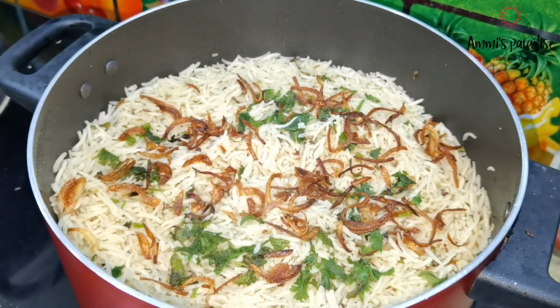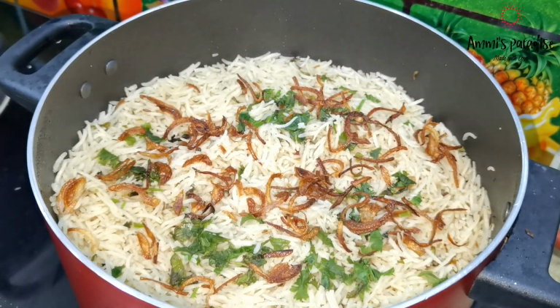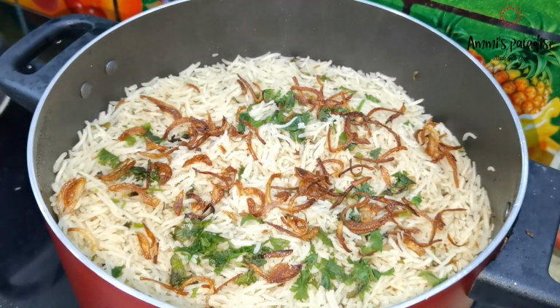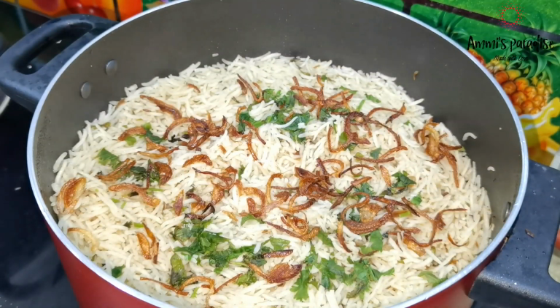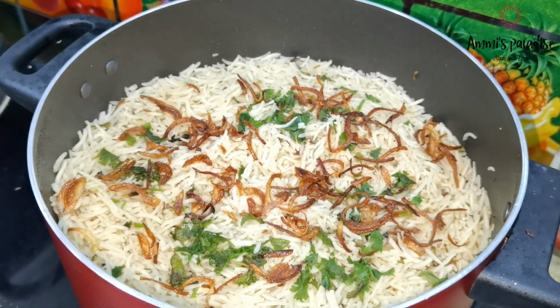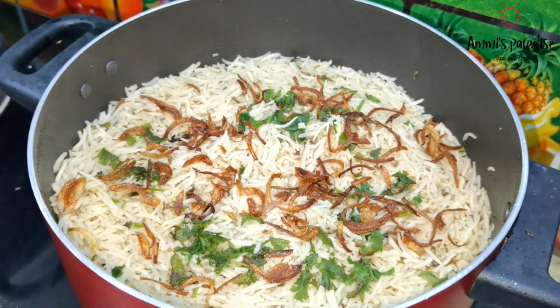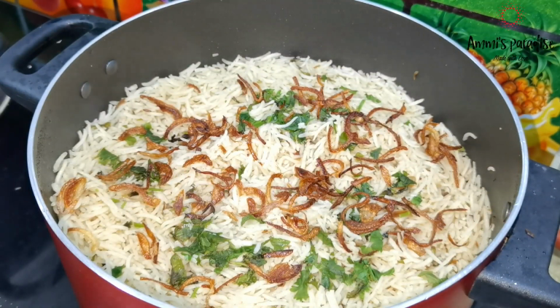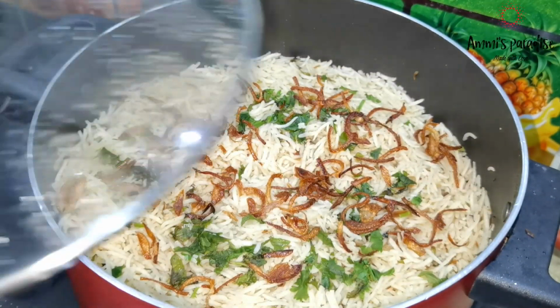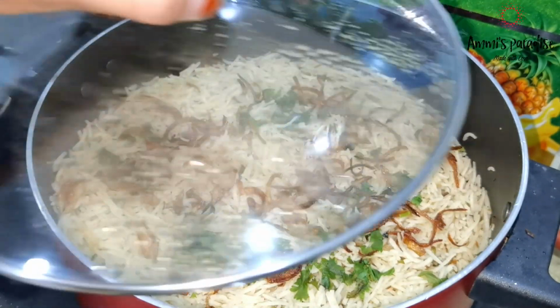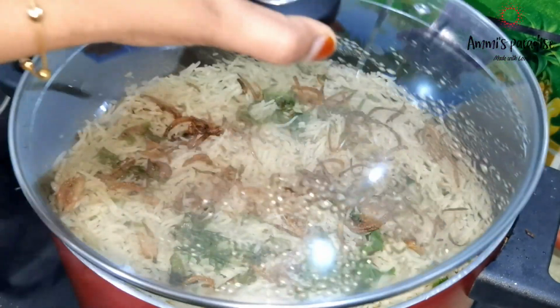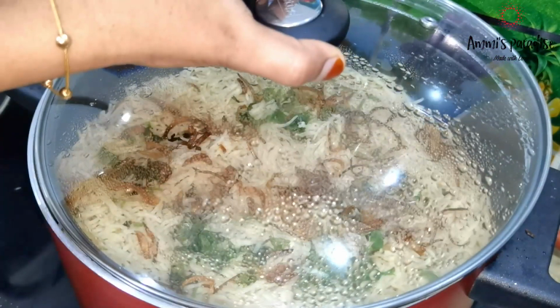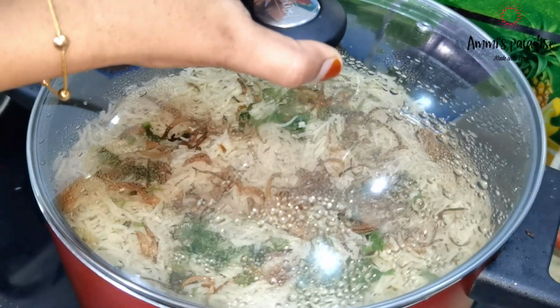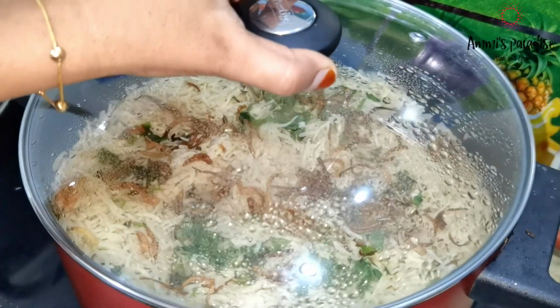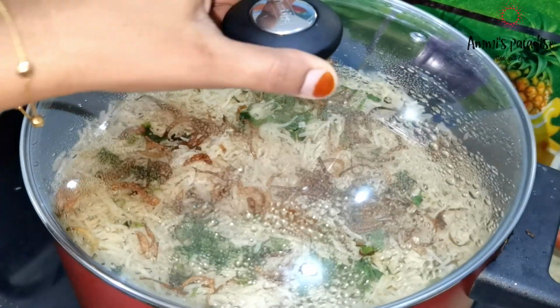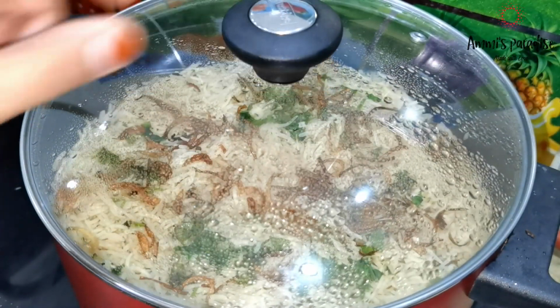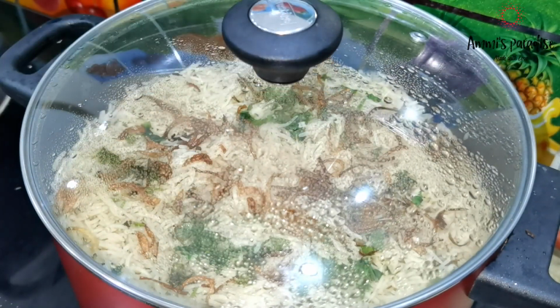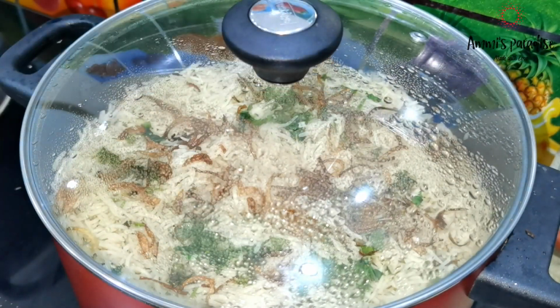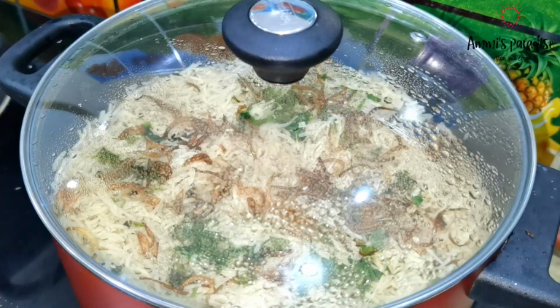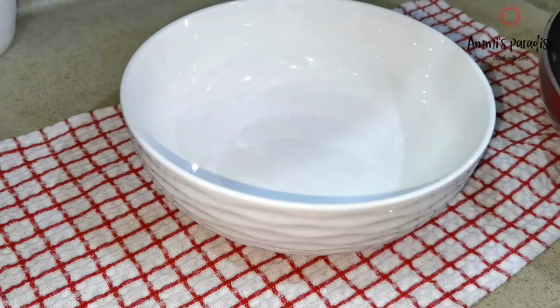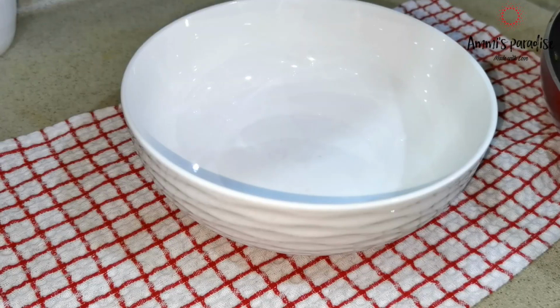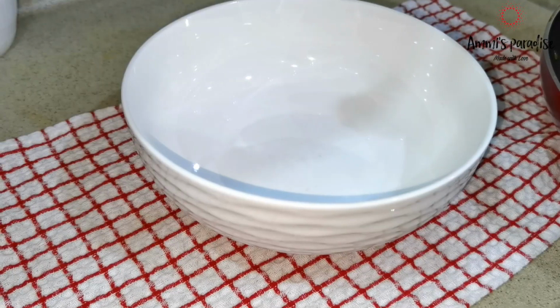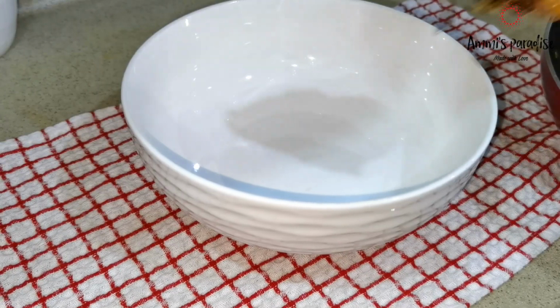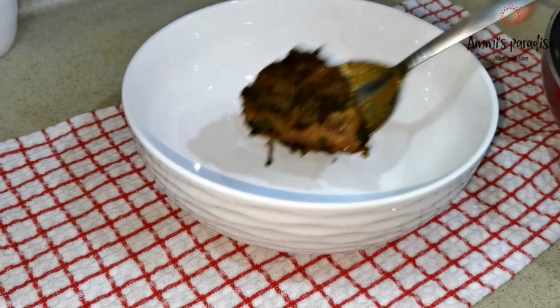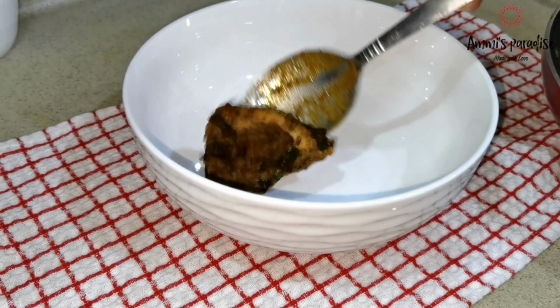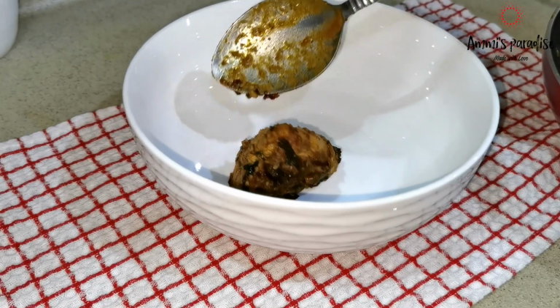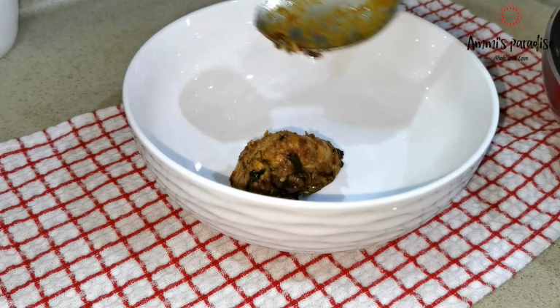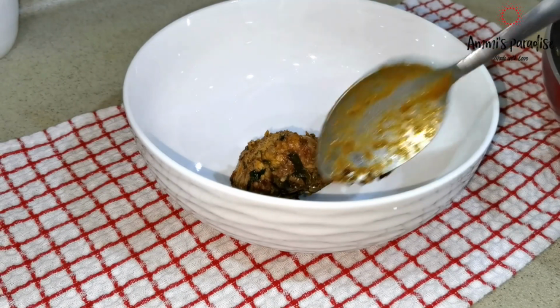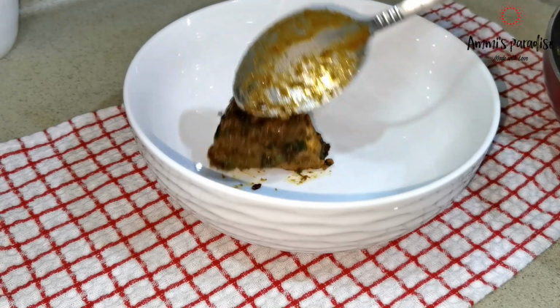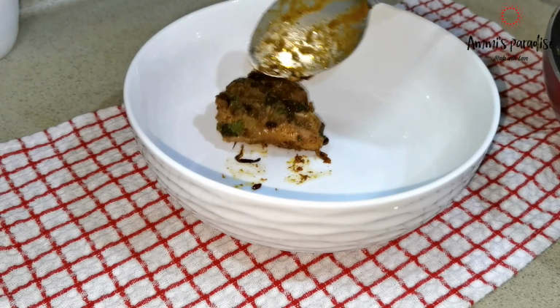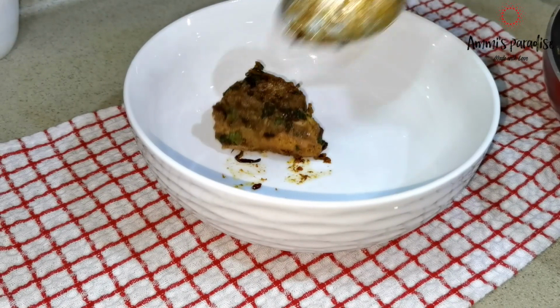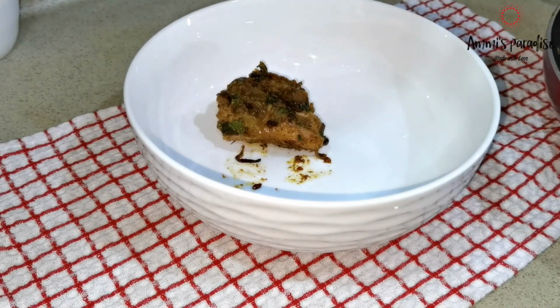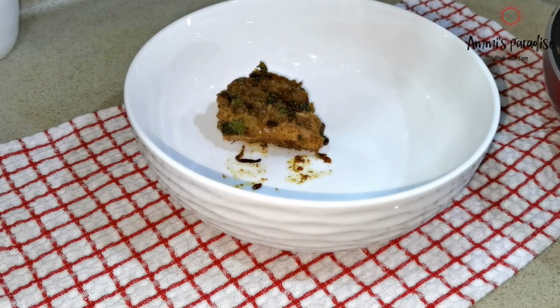The biryani rice is ready, garnished with birista, coriander, and mint leaves. Now it is time to serve — let's go!